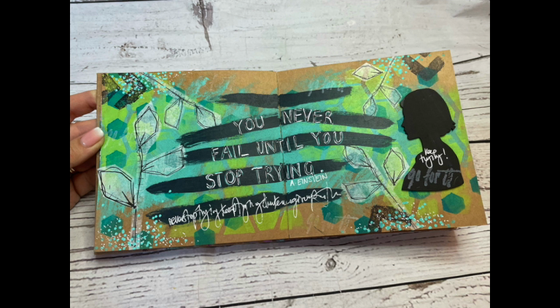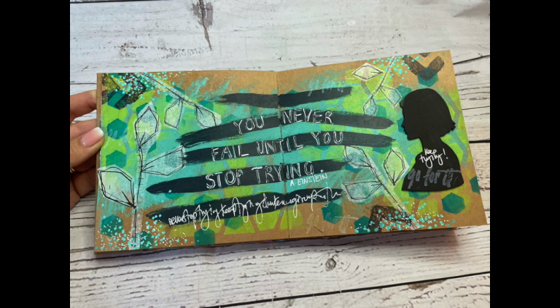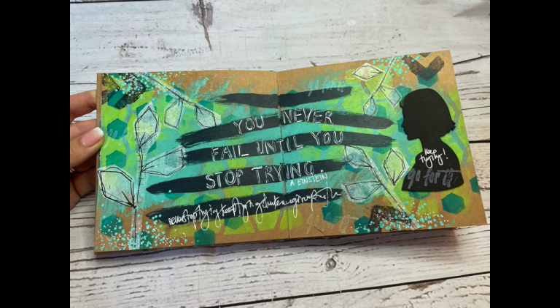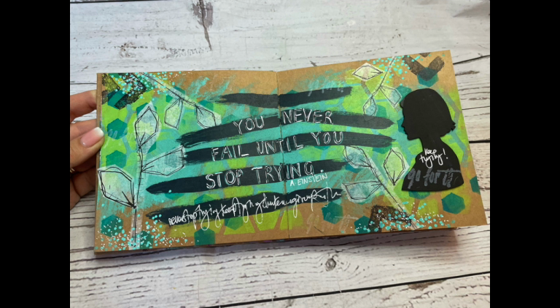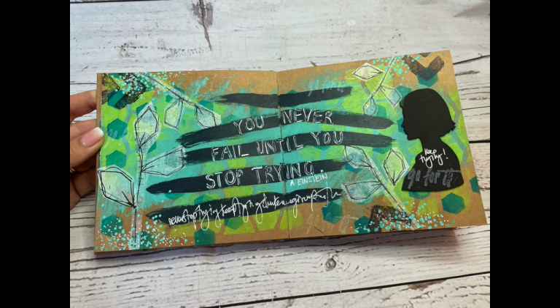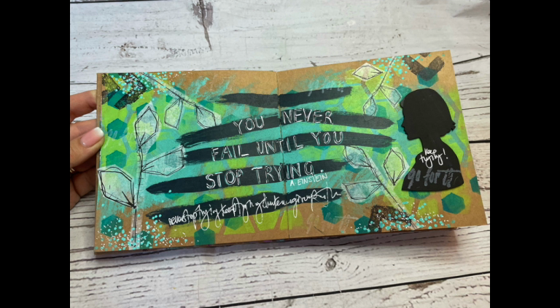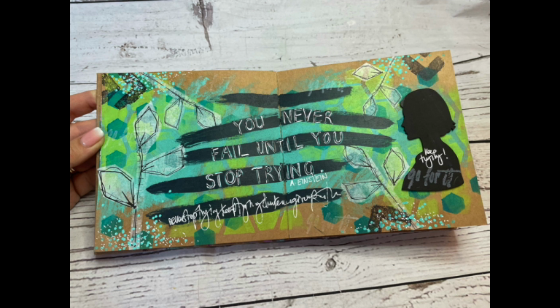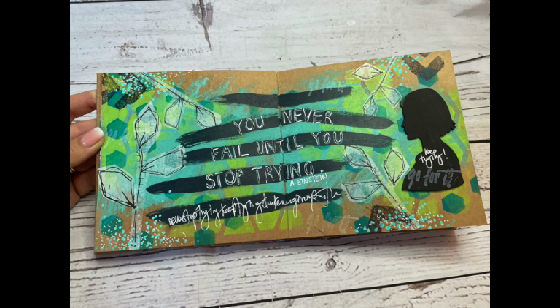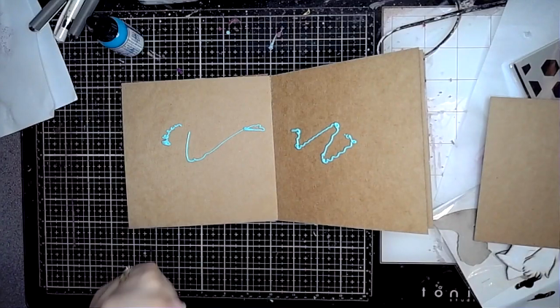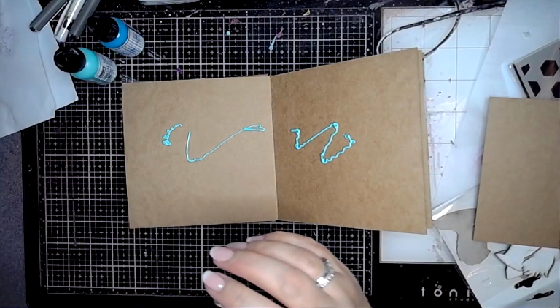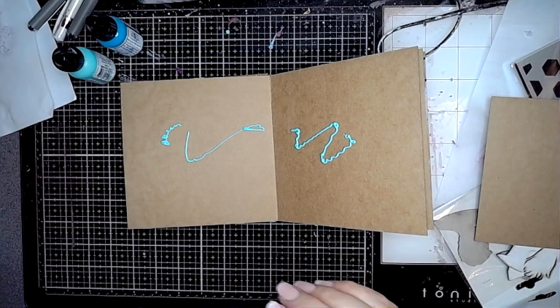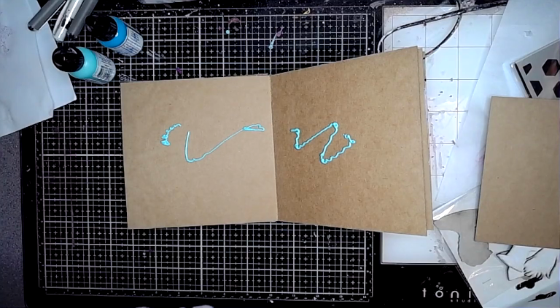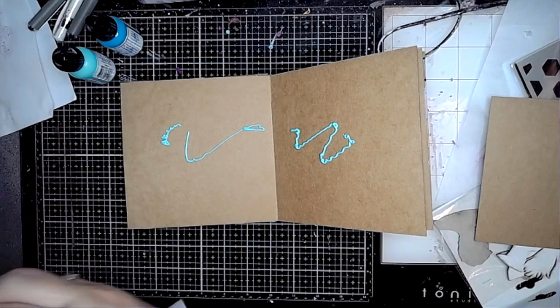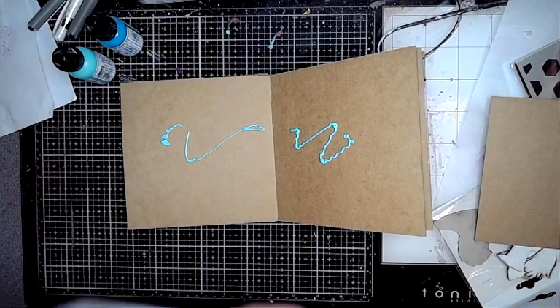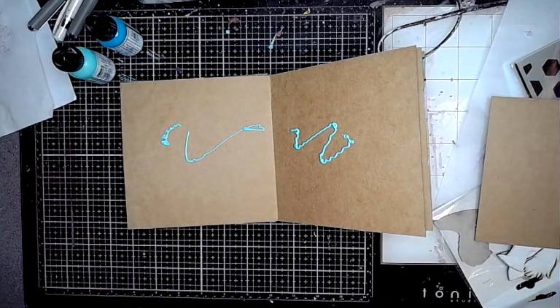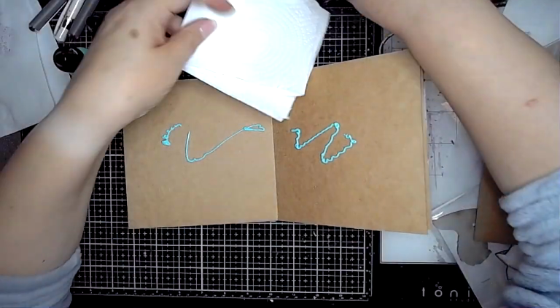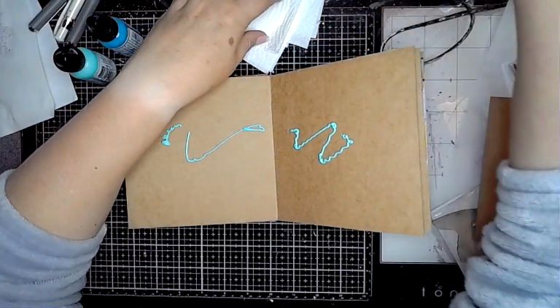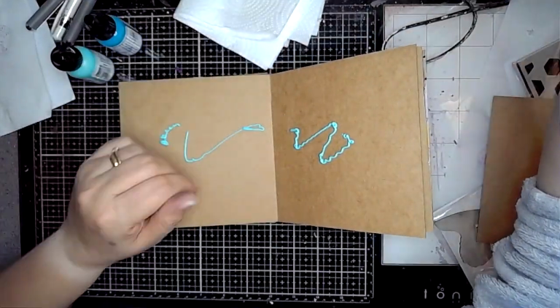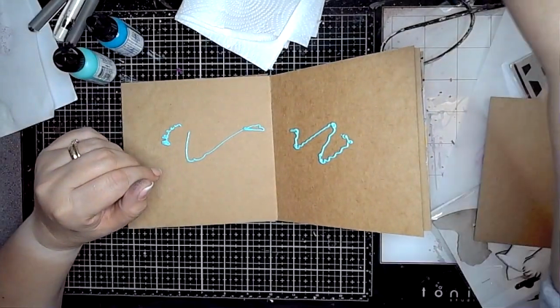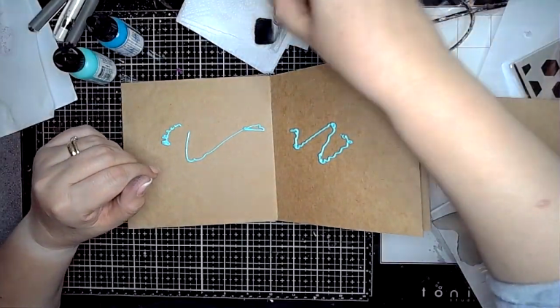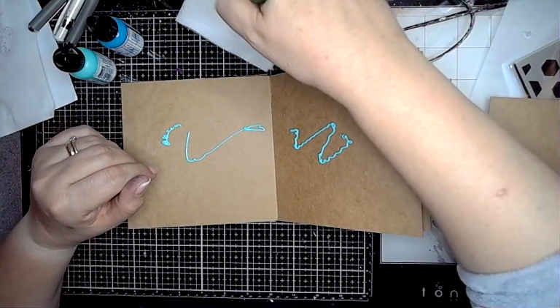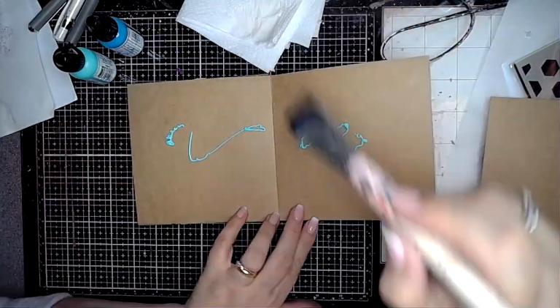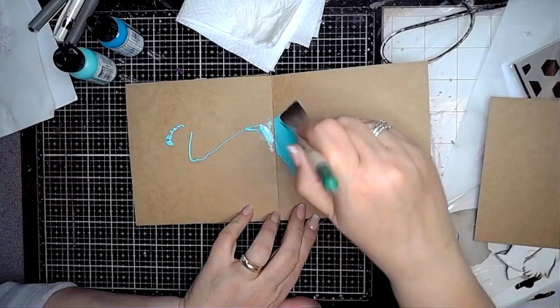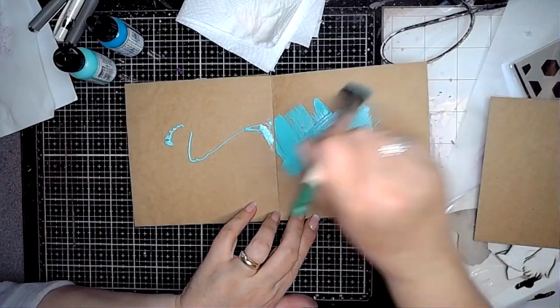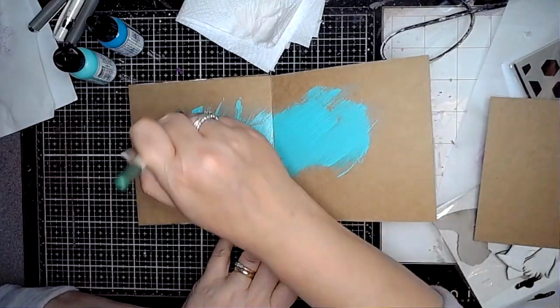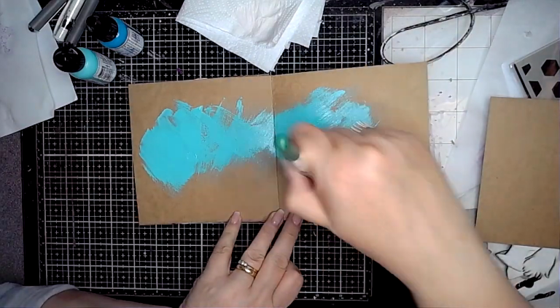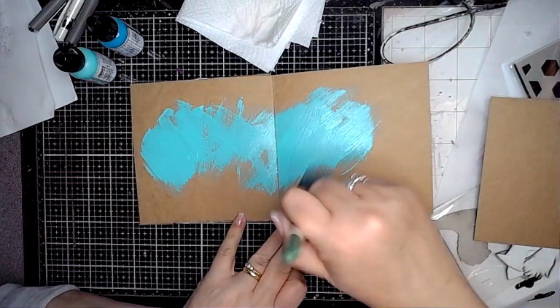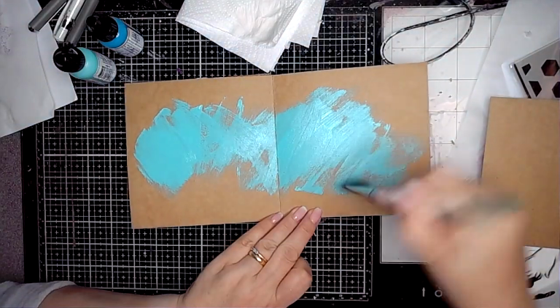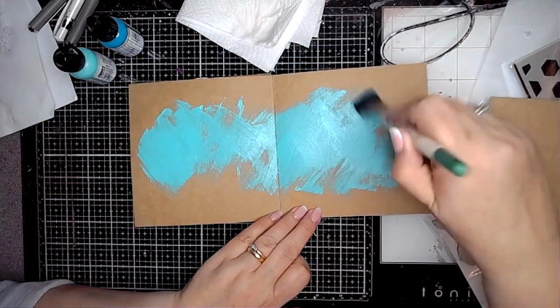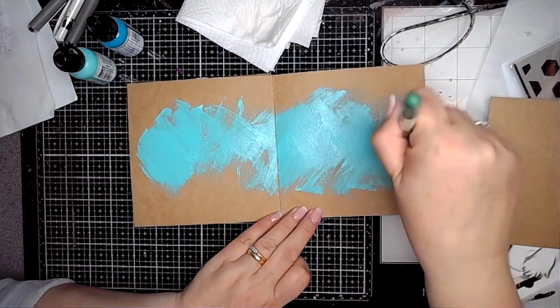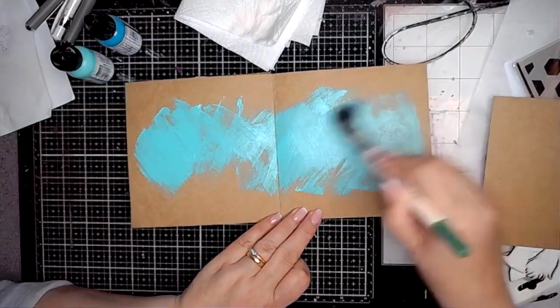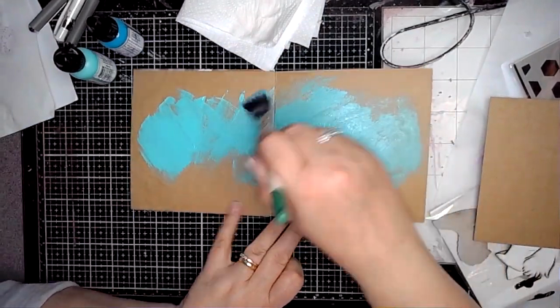Hi everybody, it's Clare with another Art Journal page, sharing with you the very exciting latest release from Dina Wakley for October. This is just a sample of some of the products that have been released and I'm playing in my craft journal.